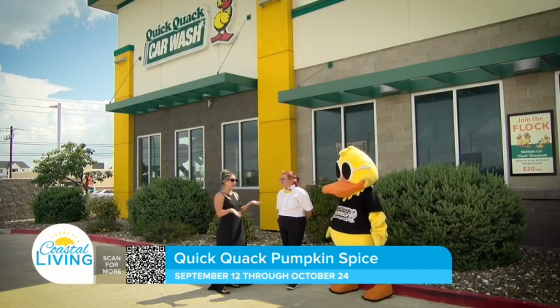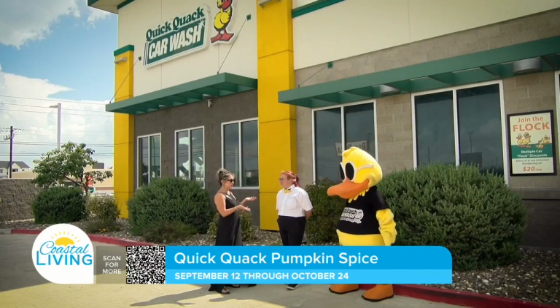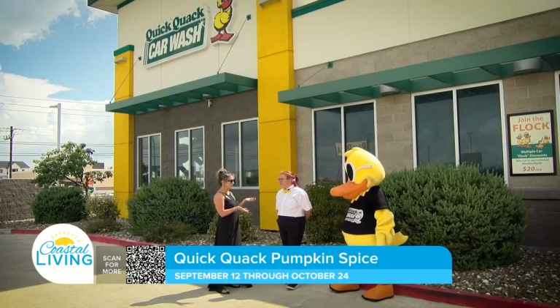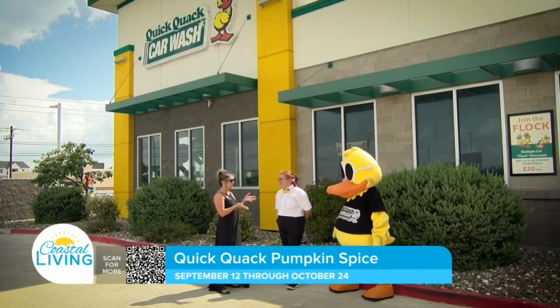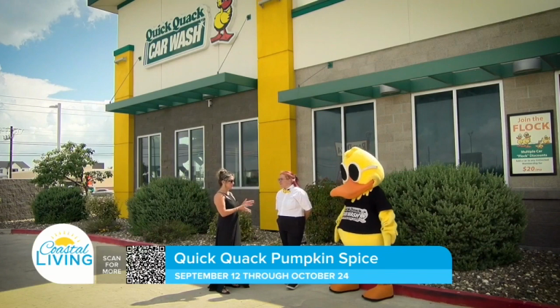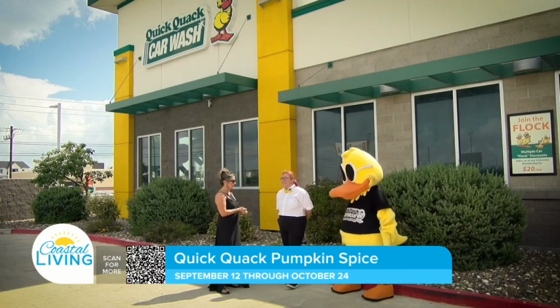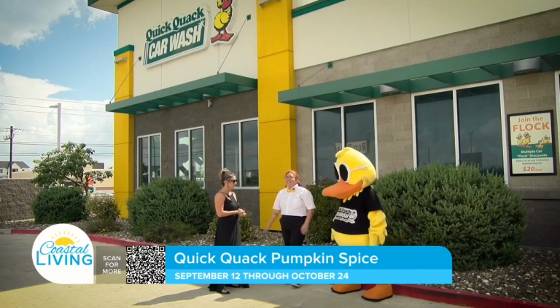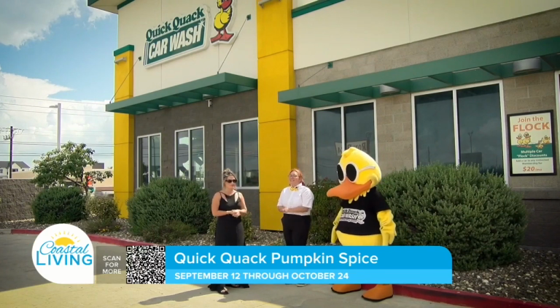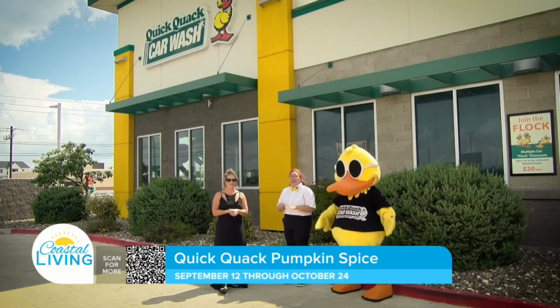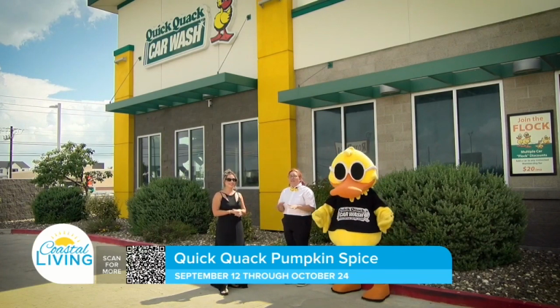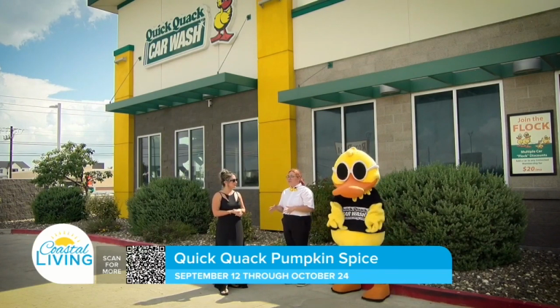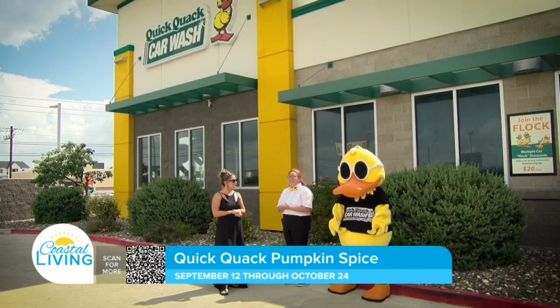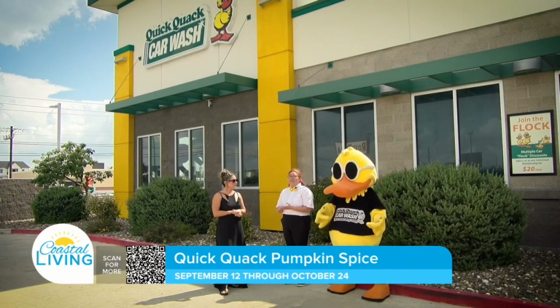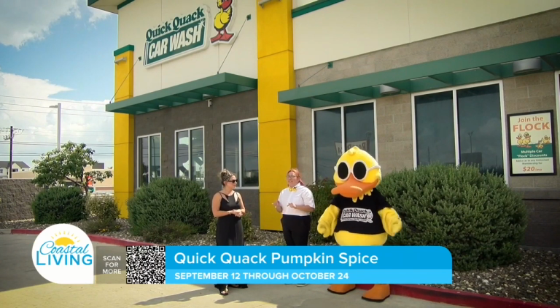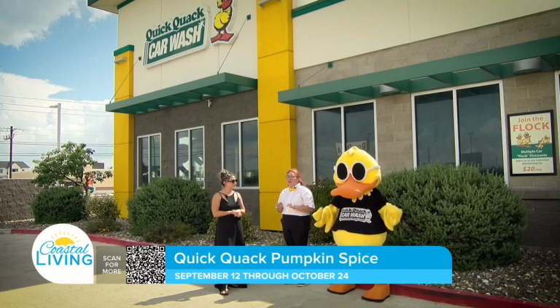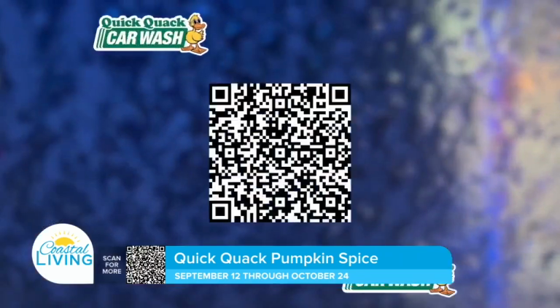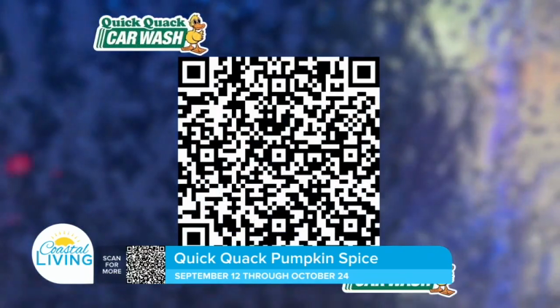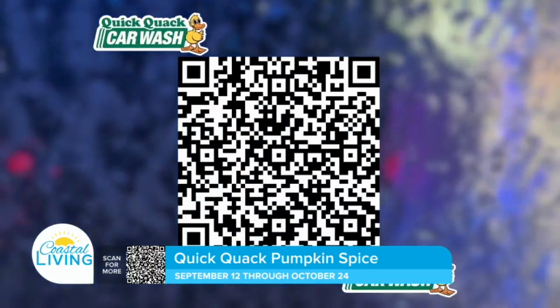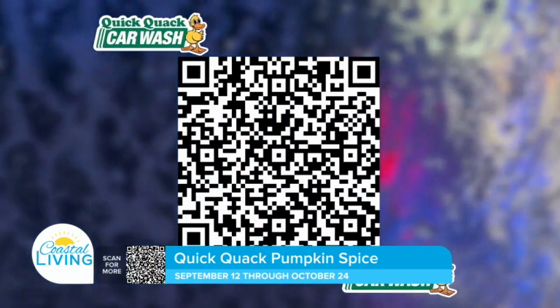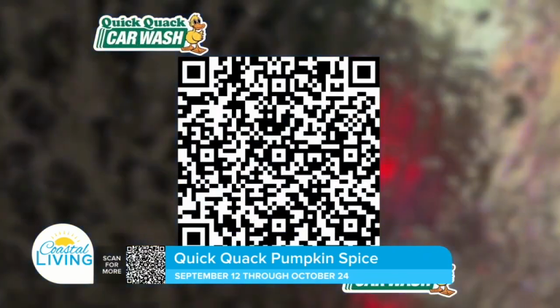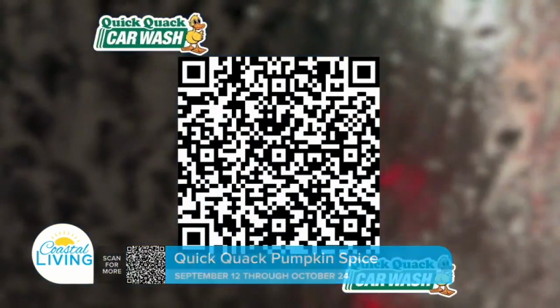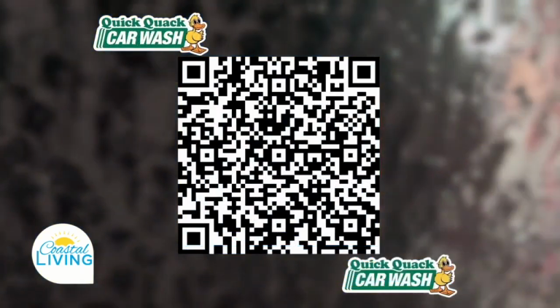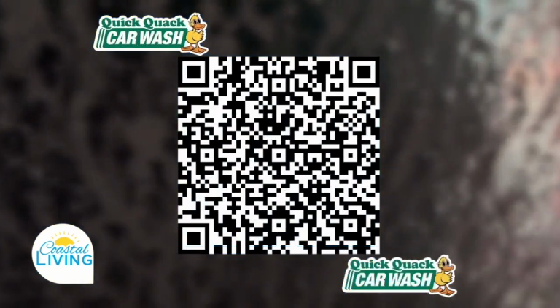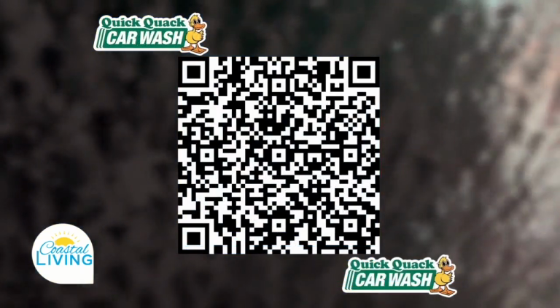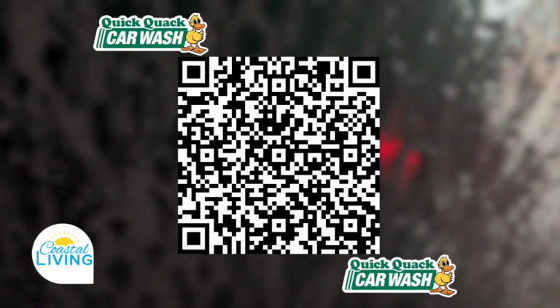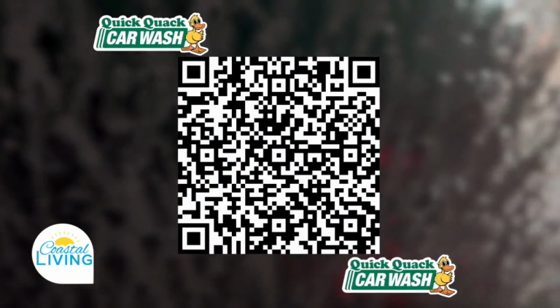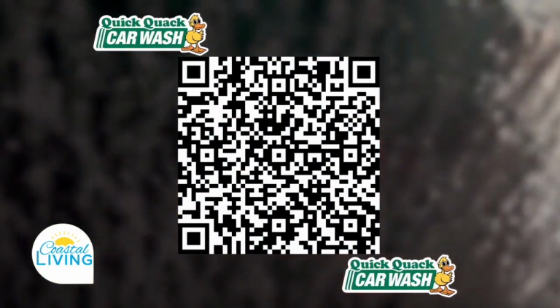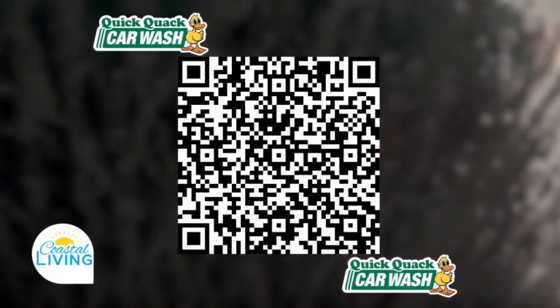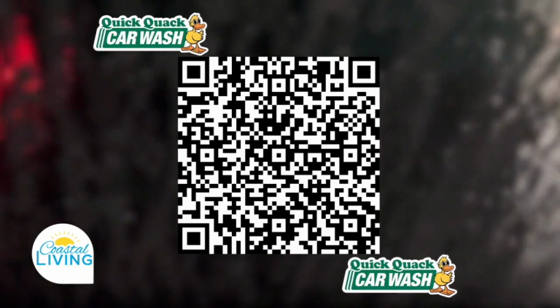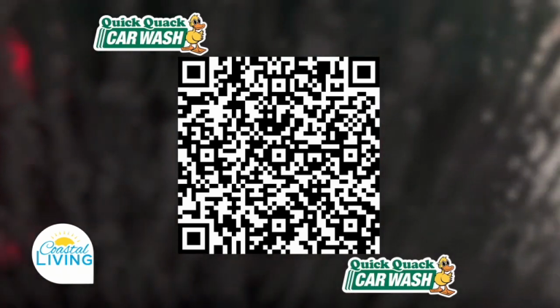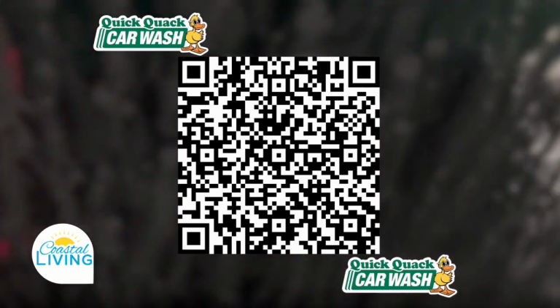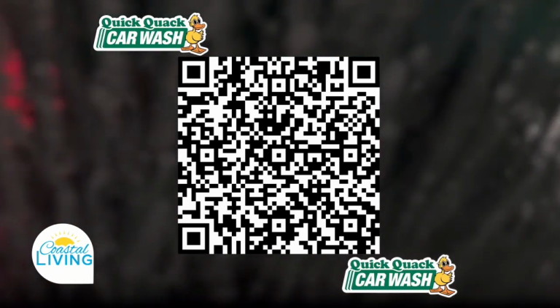Today we have a special deal for our viewers at home. From now through October 24th, you can visit the QR code shown on screen and claim 50% off any wash — Good, Lucky Duck, or Ceramic. Anyone gets 50% off.